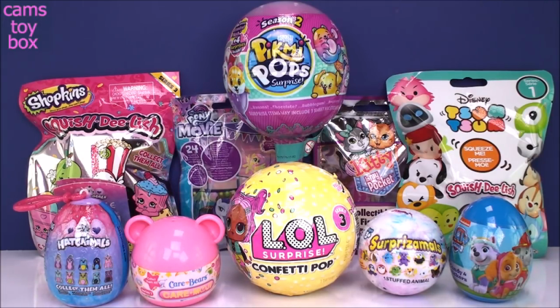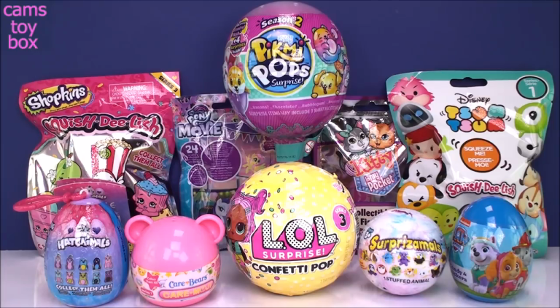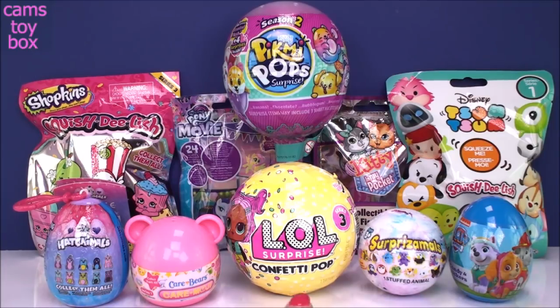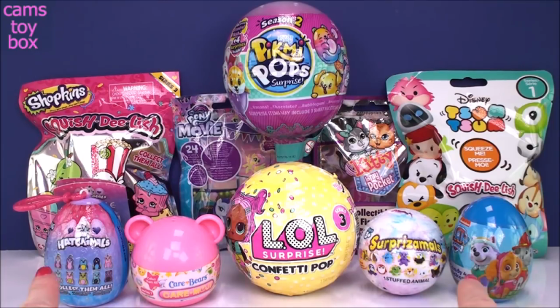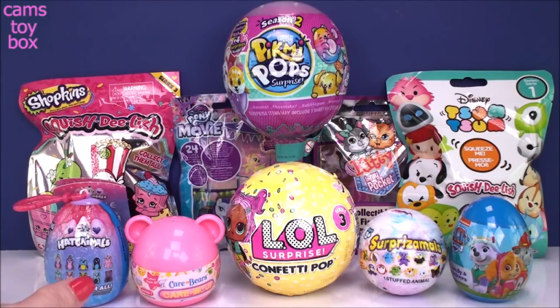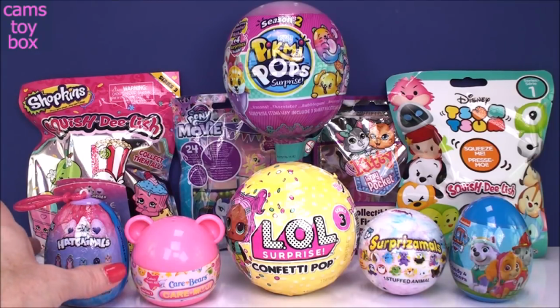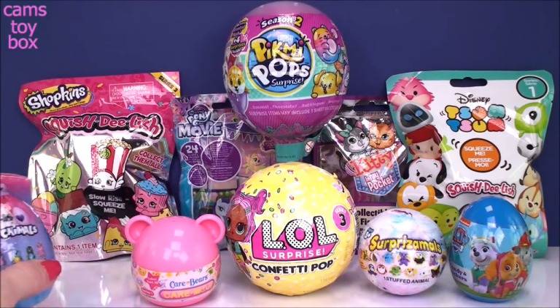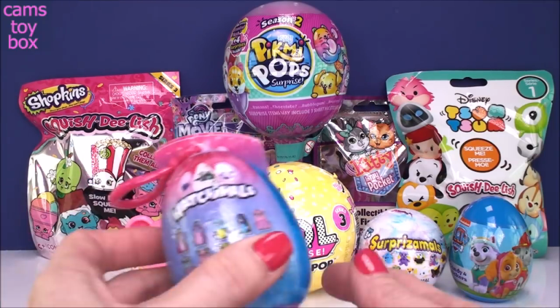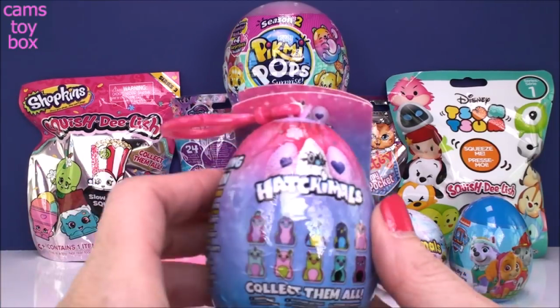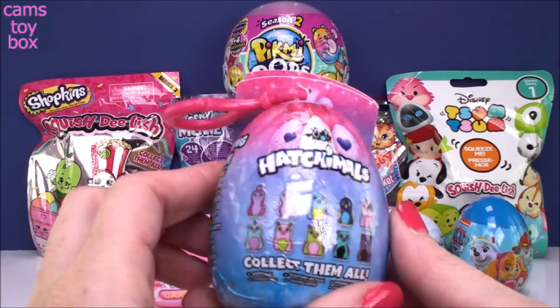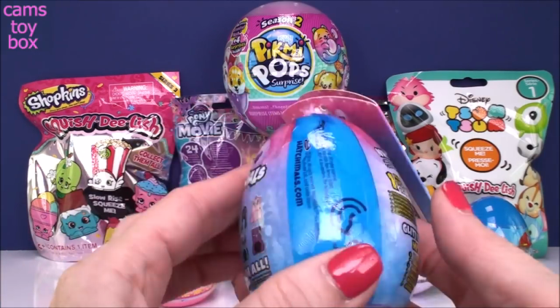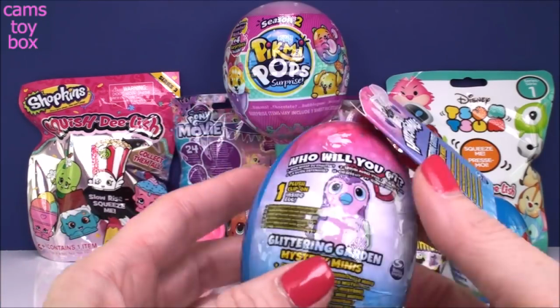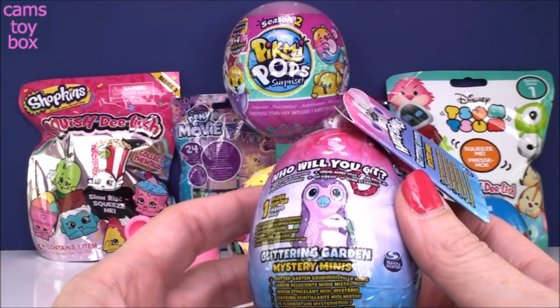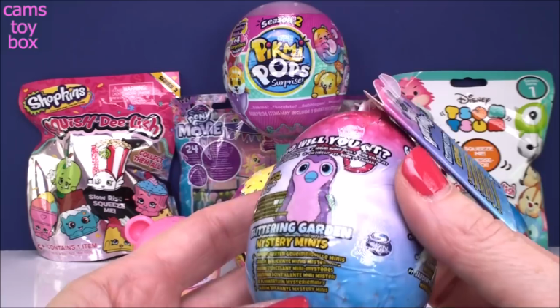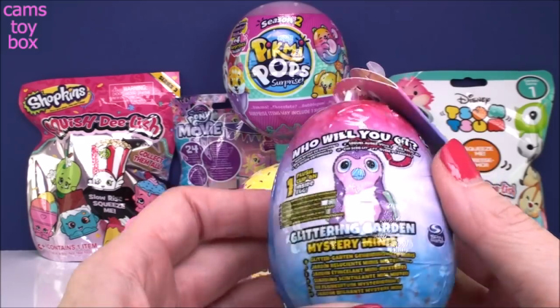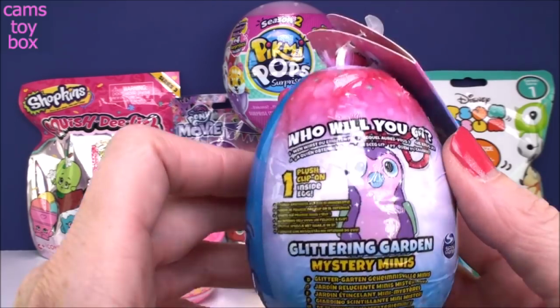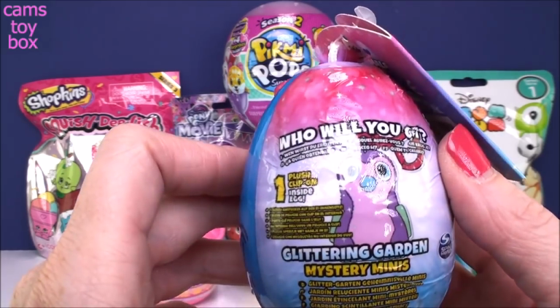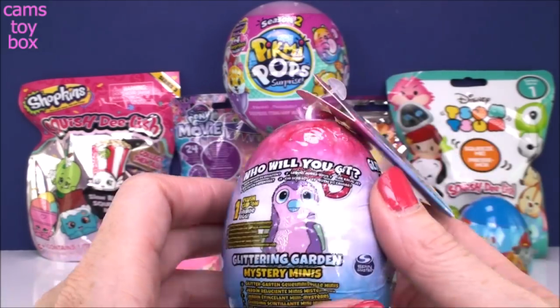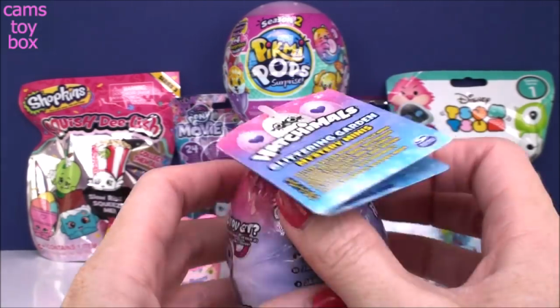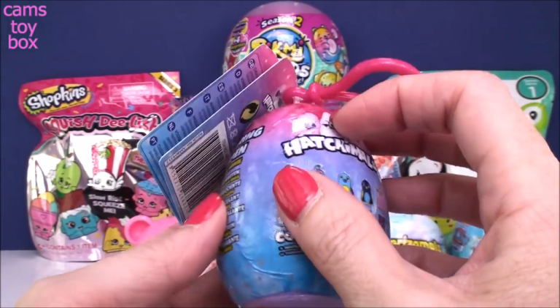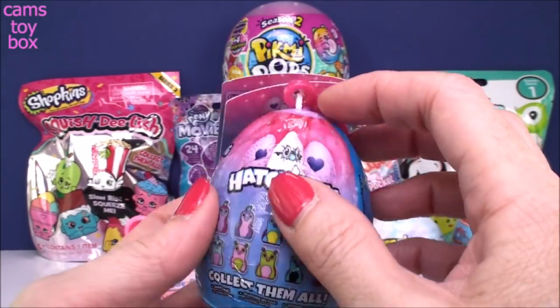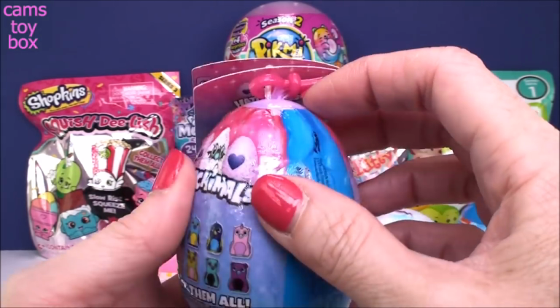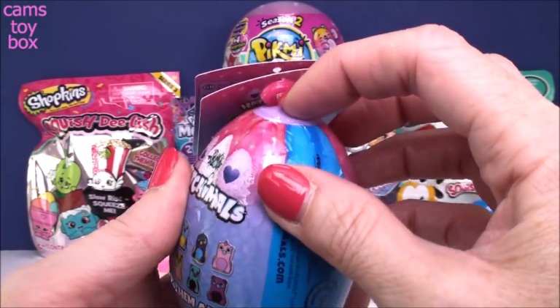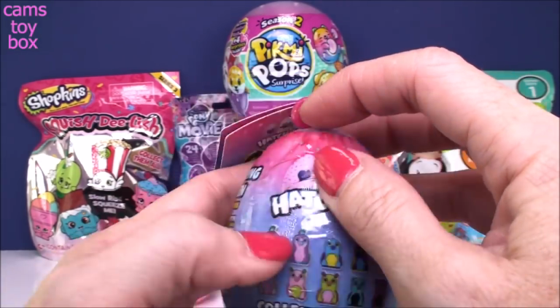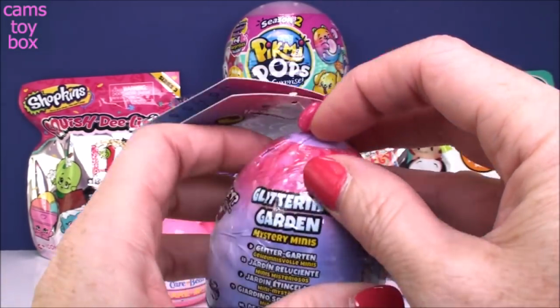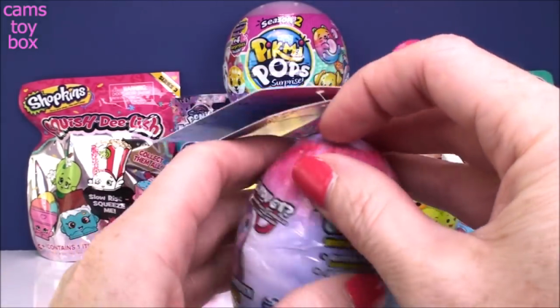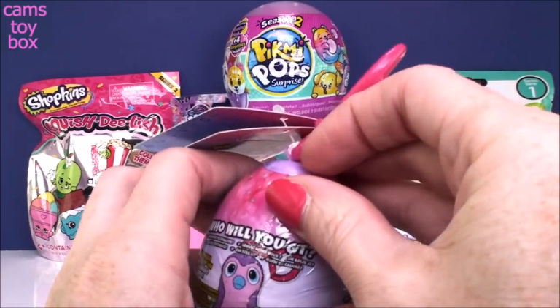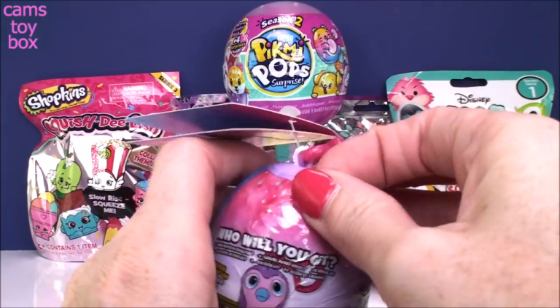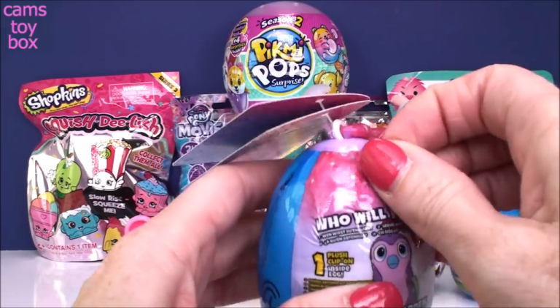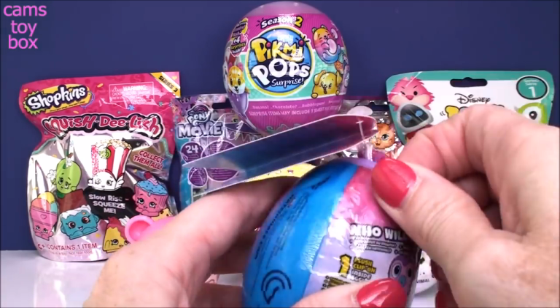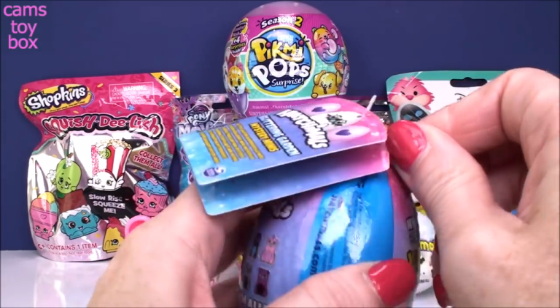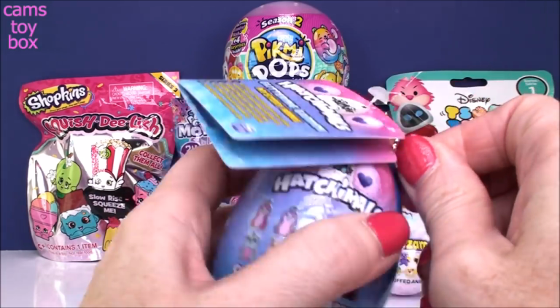I am going to start down on the left with our Hatchimal Little Collectible Glittering Garden Mystery Mini. You guys have seen me start opening these. They're really cute. They're super soft and they're super glittery.